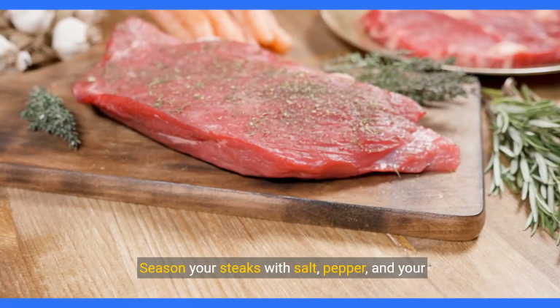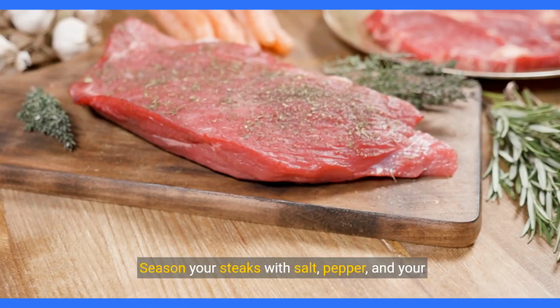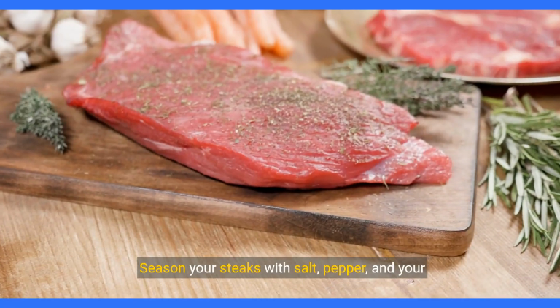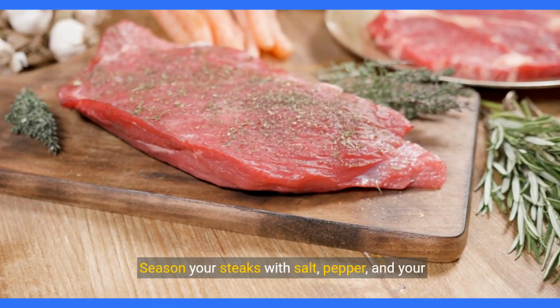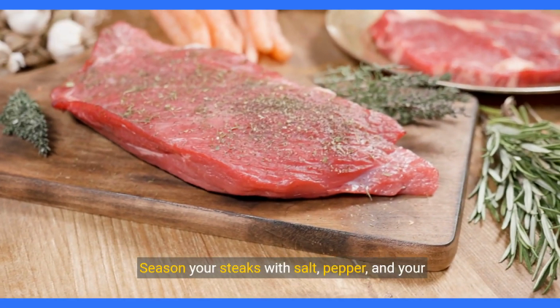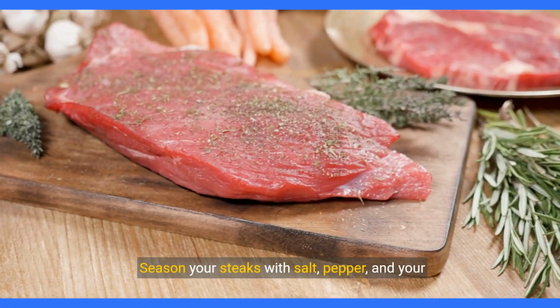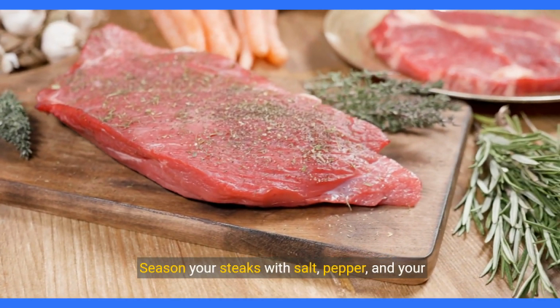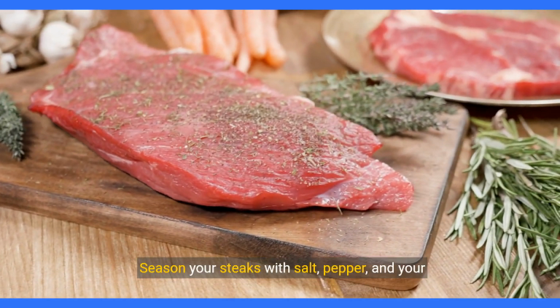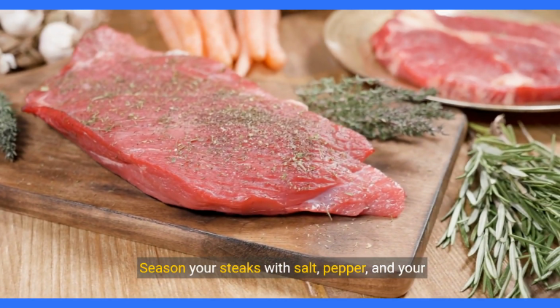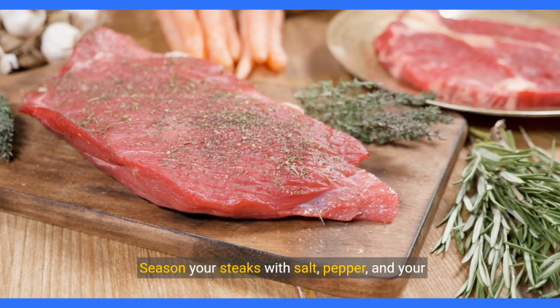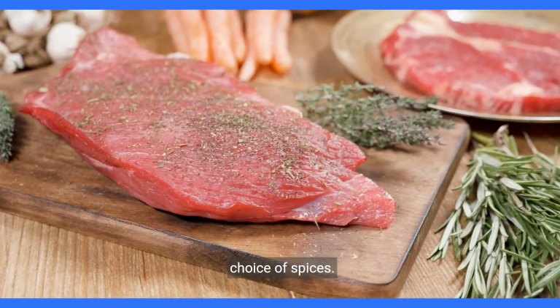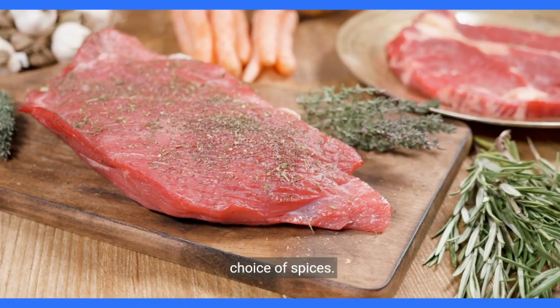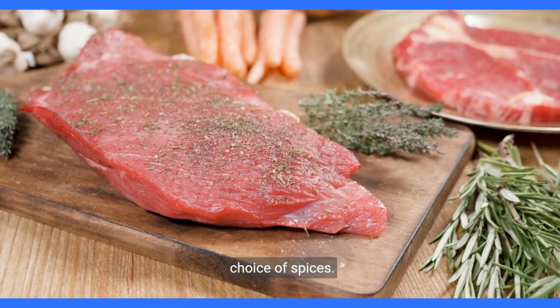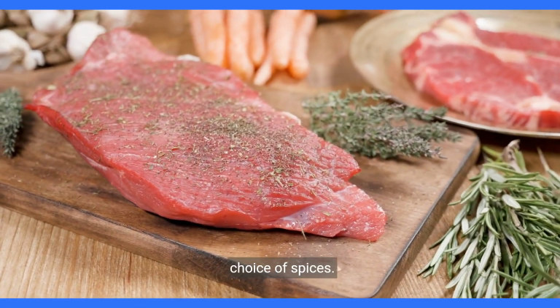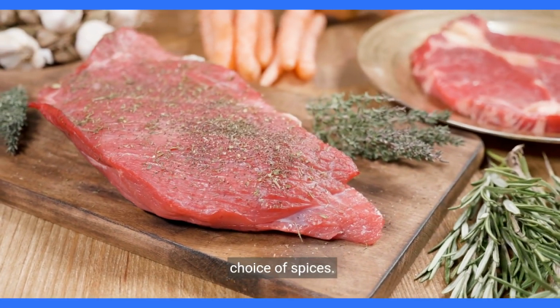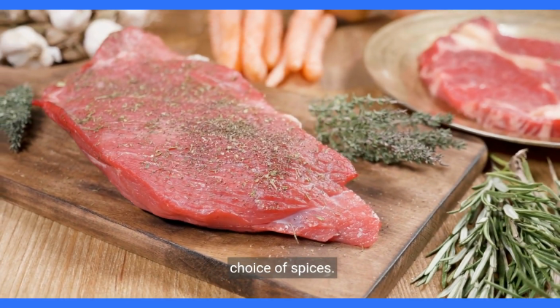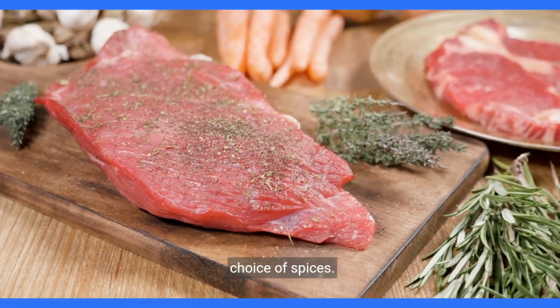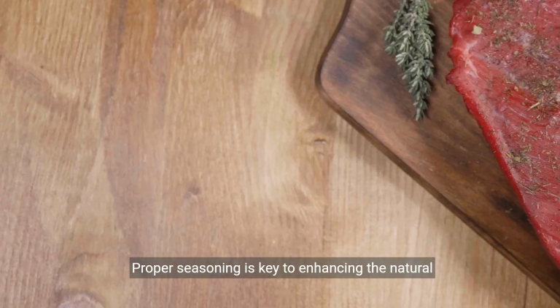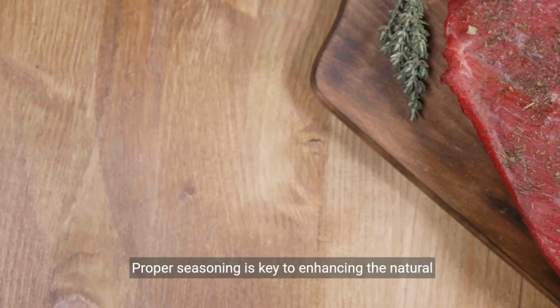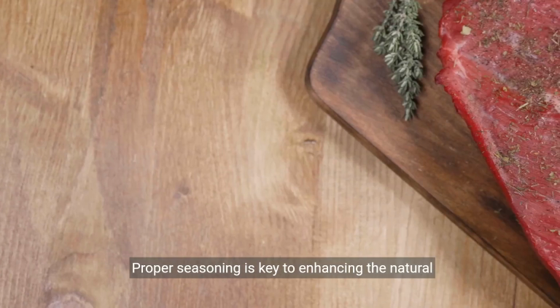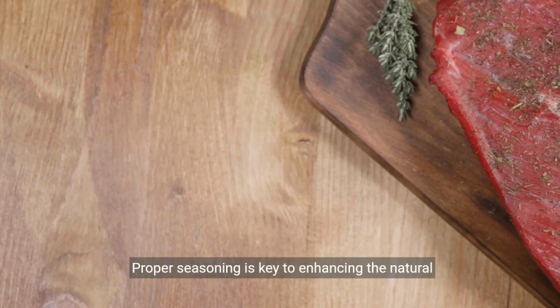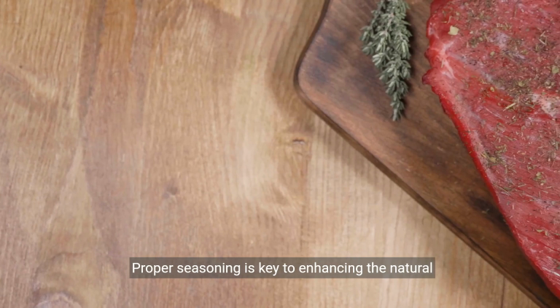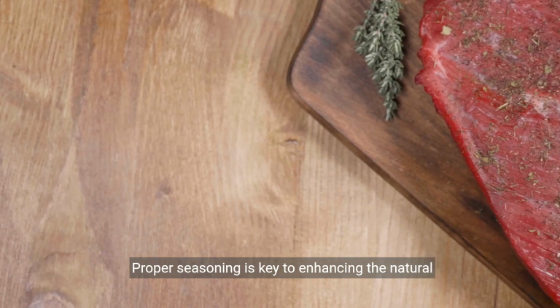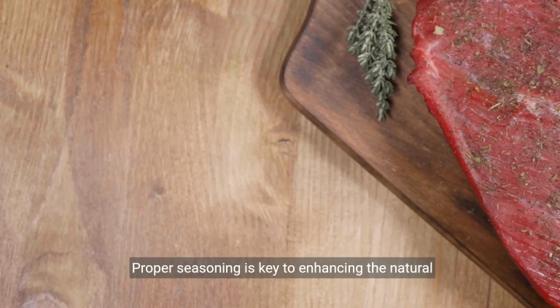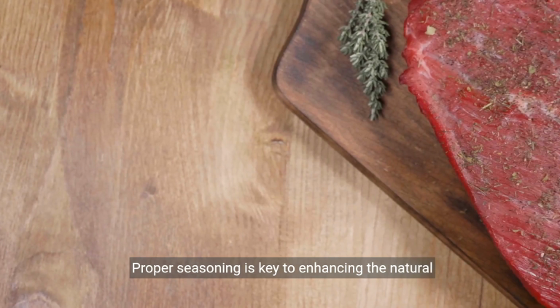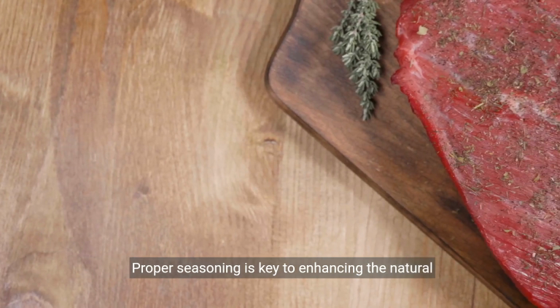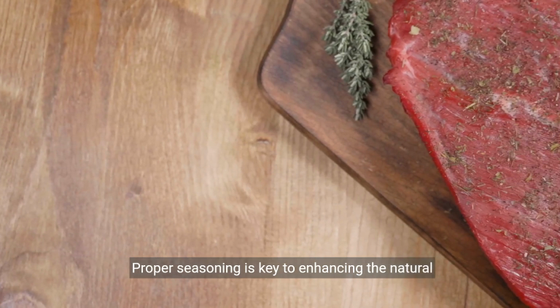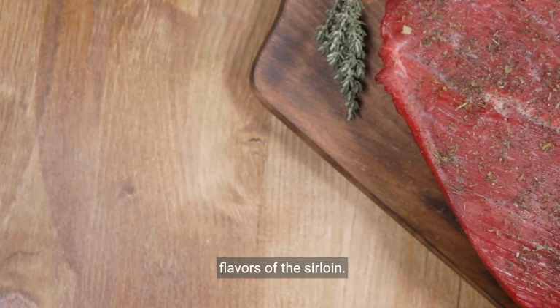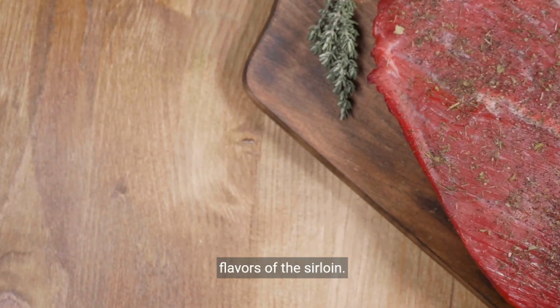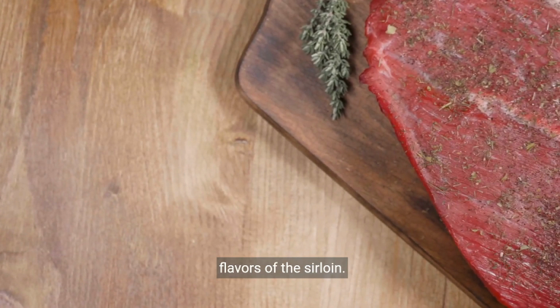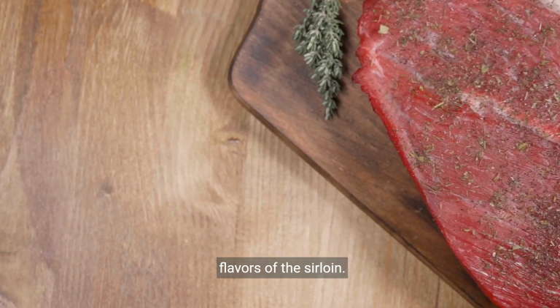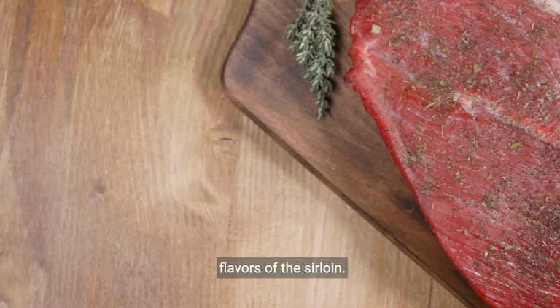Season your steaks with salt, pepper, and your choice of spices. Proper seasoning is key to enhancing the natural flavors of the sirloin.